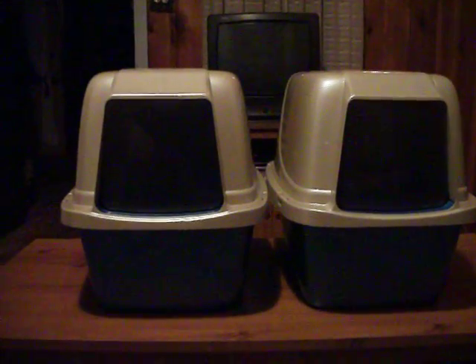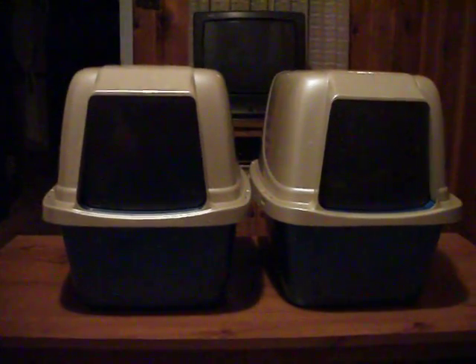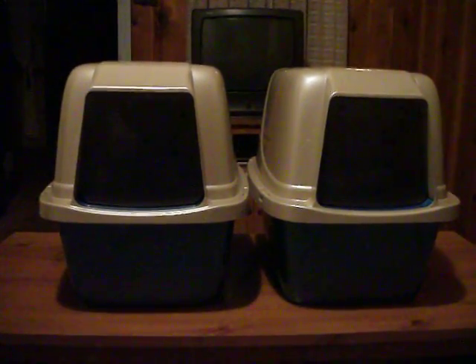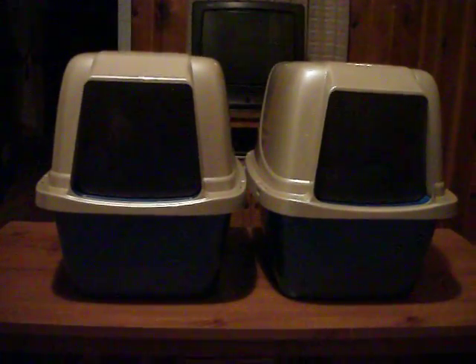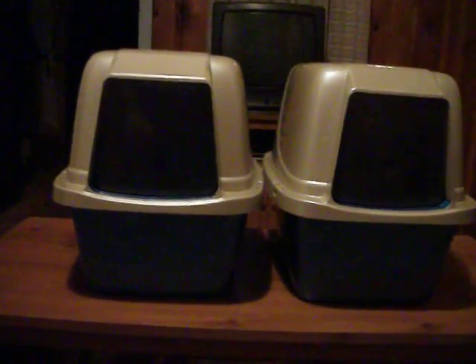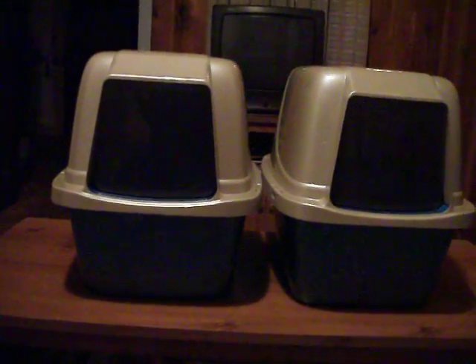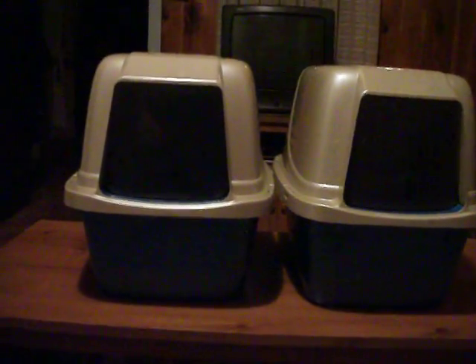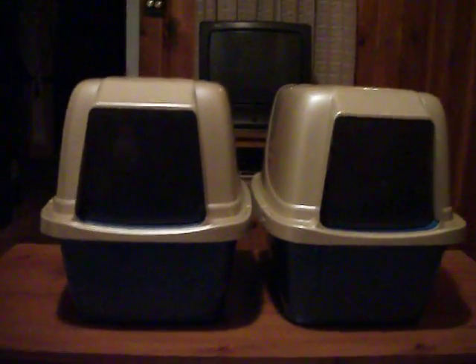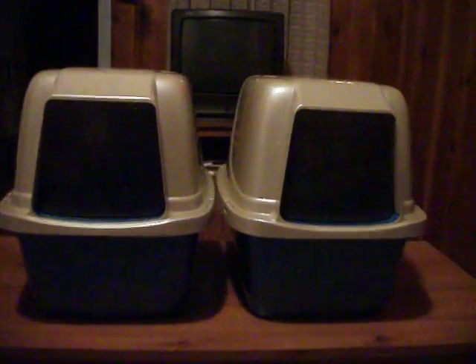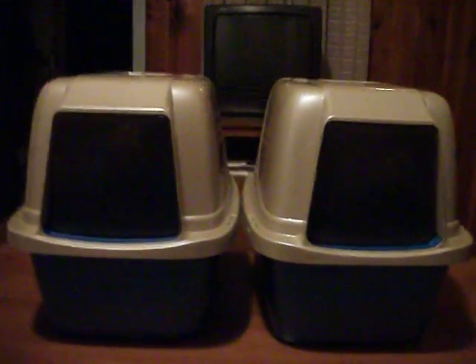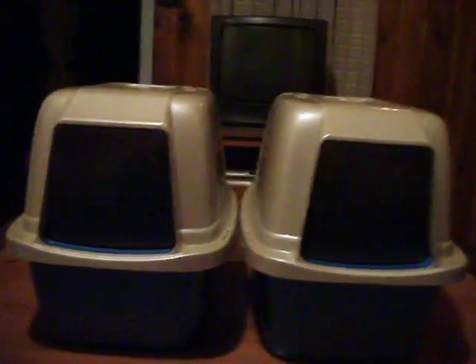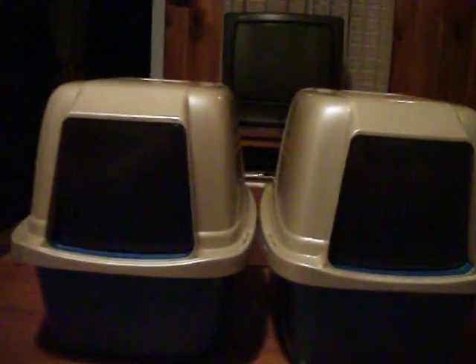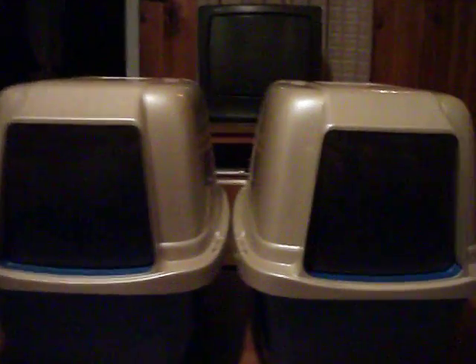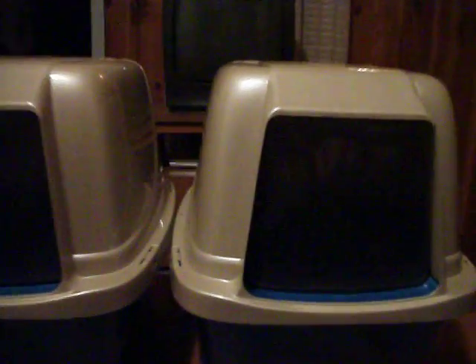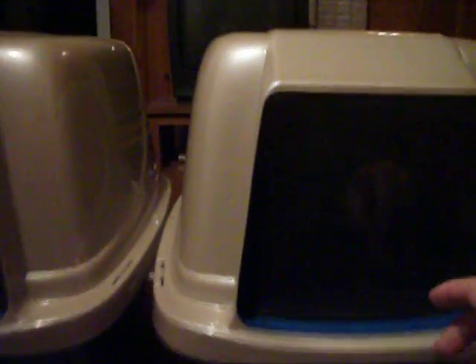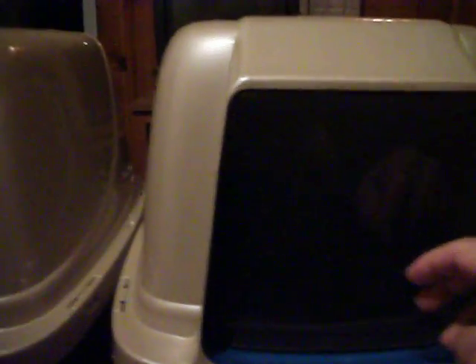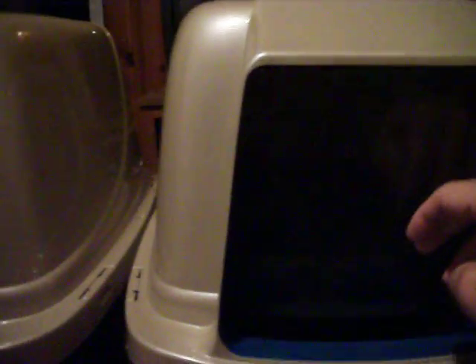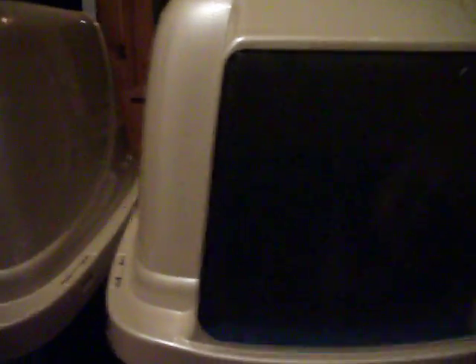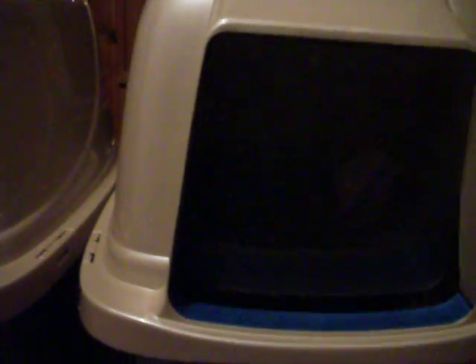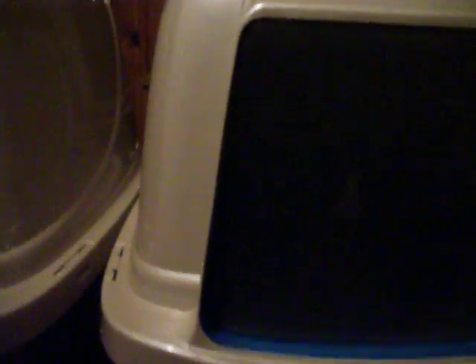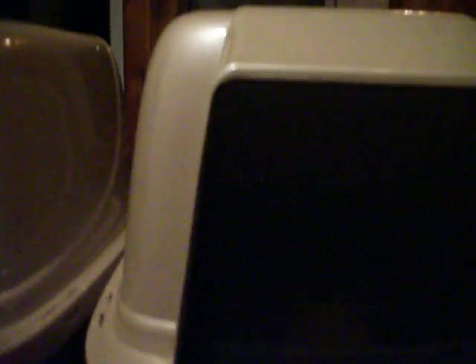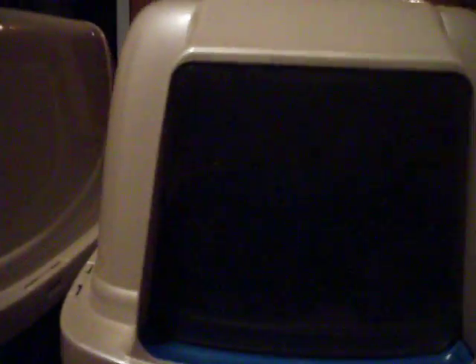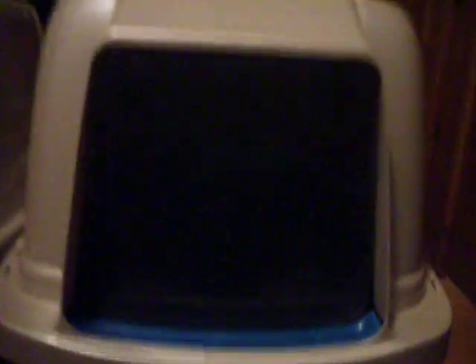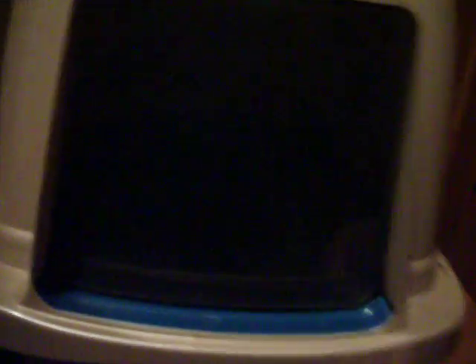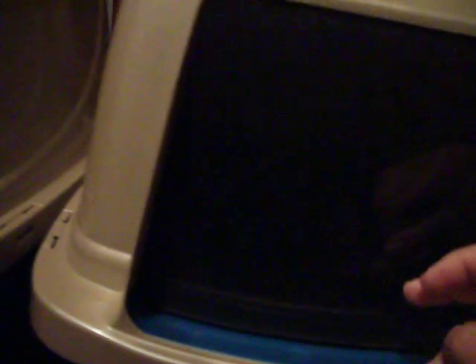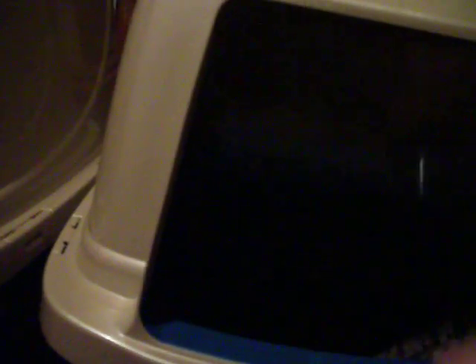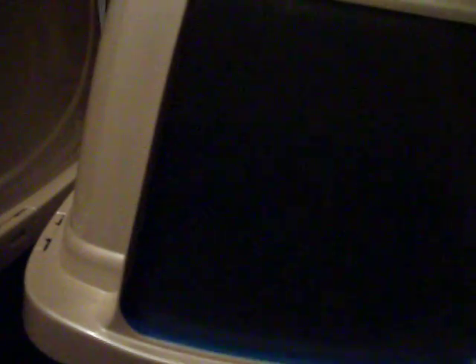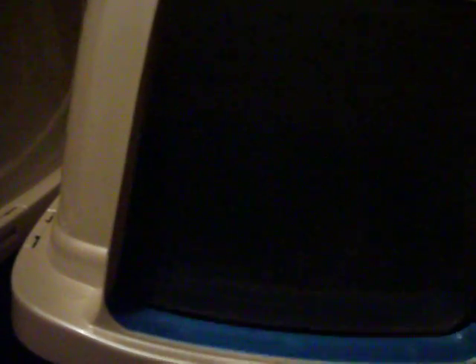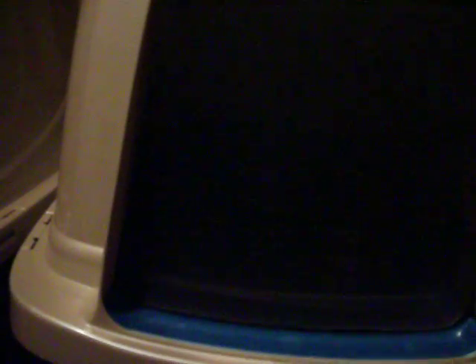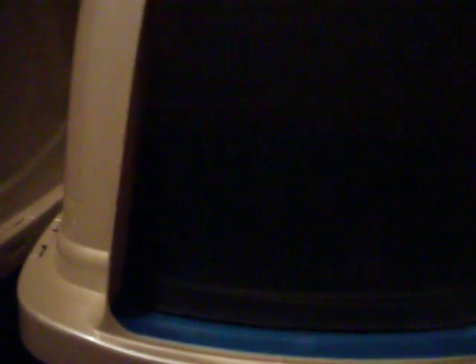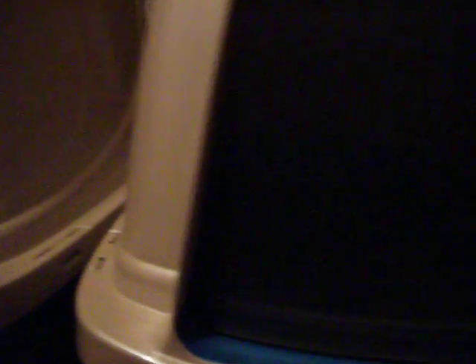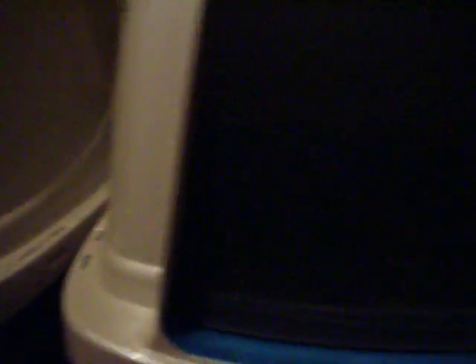These are my new cat beds. I just got them. They're pretty neat. They've got this flipping door, which the cats are going to go through. I think houses have that.